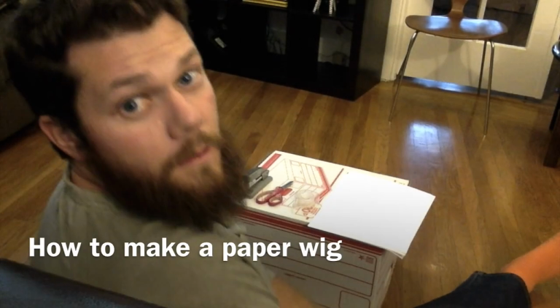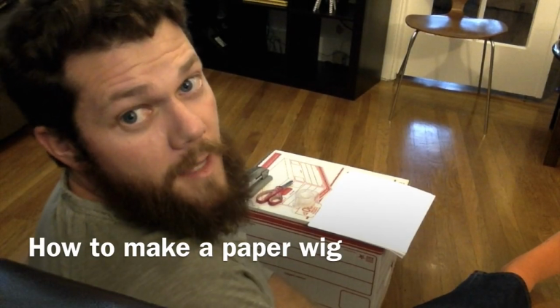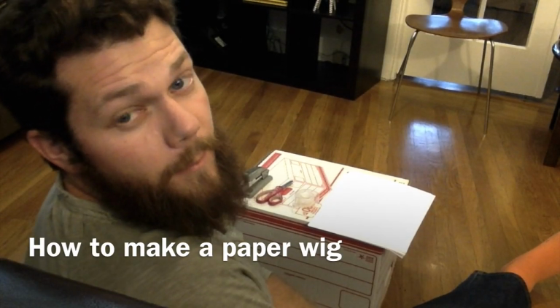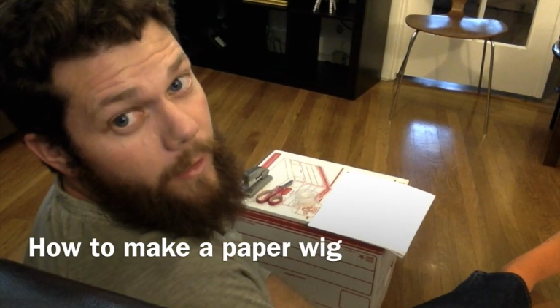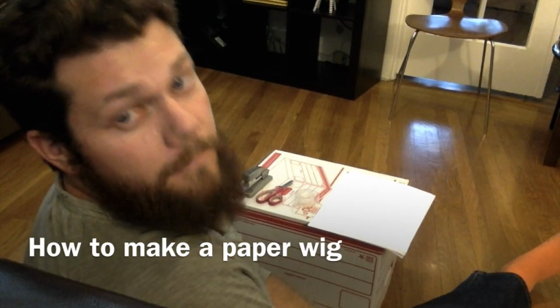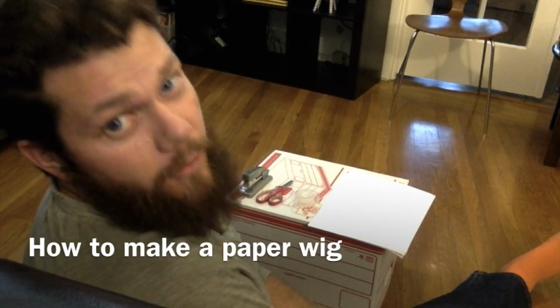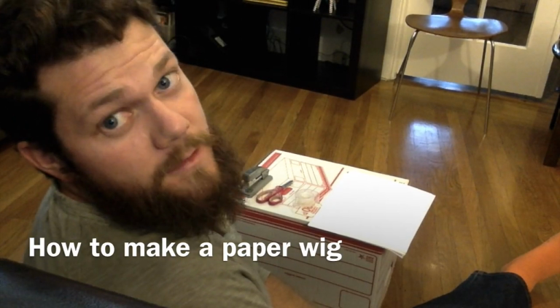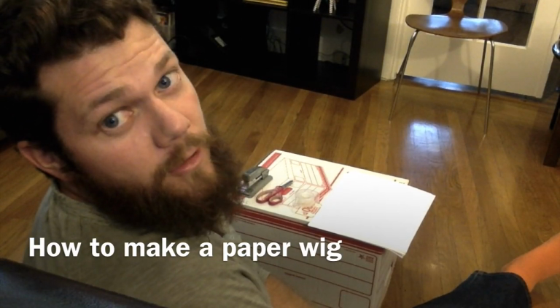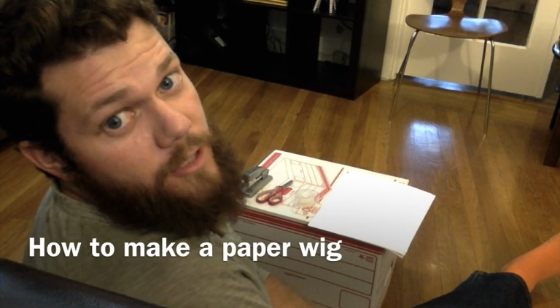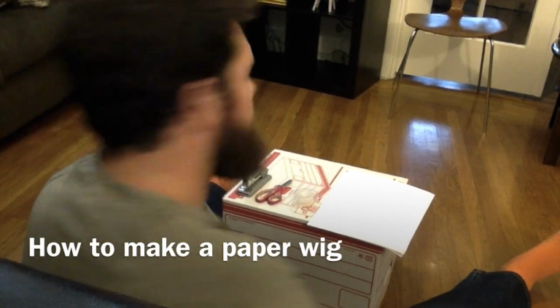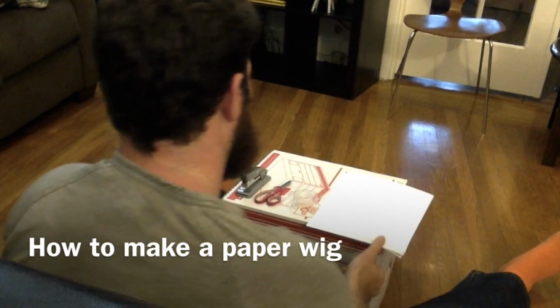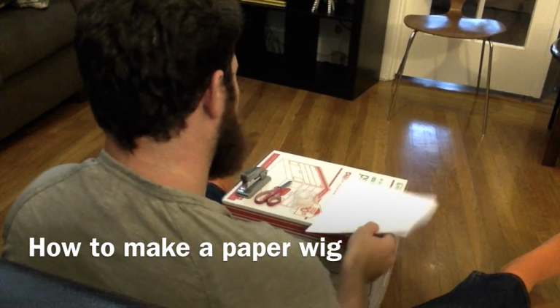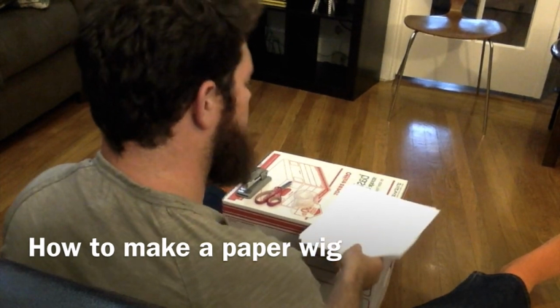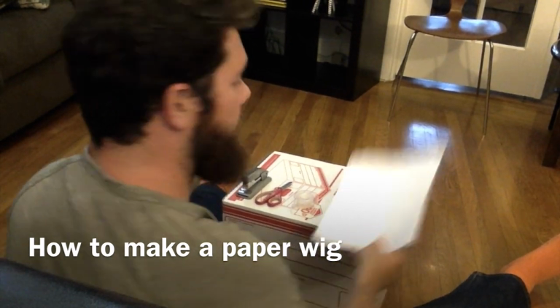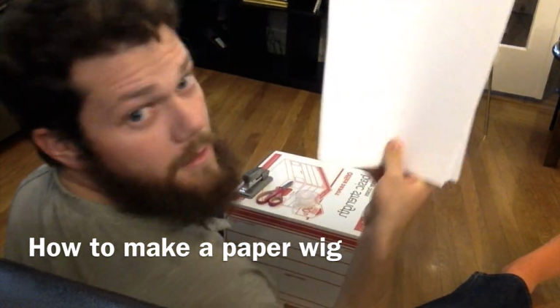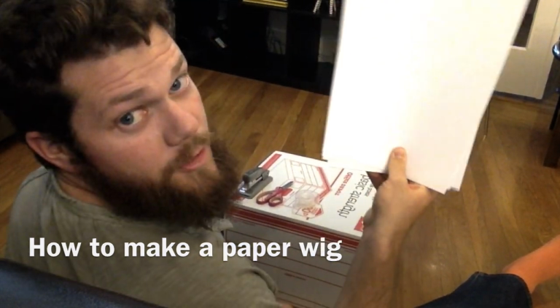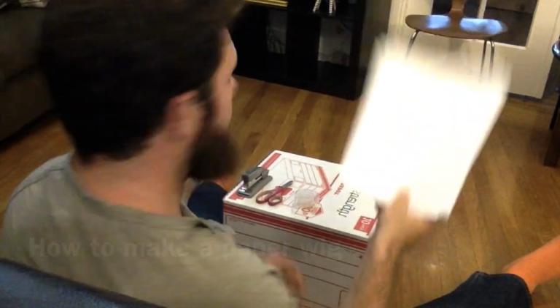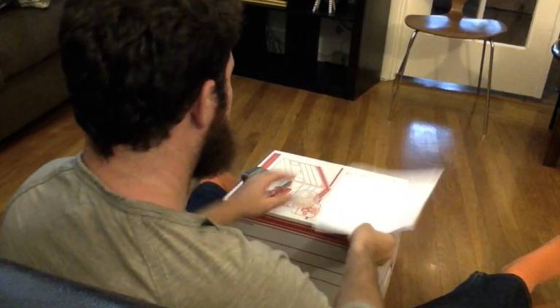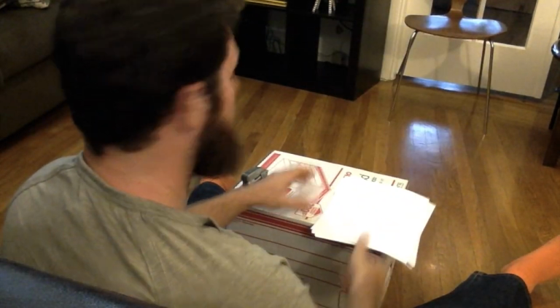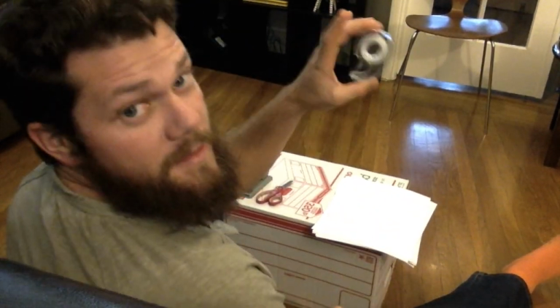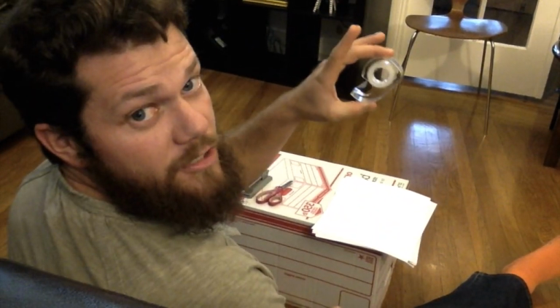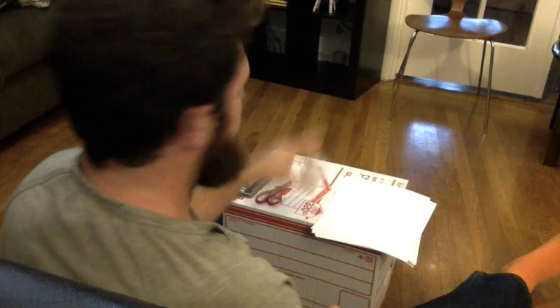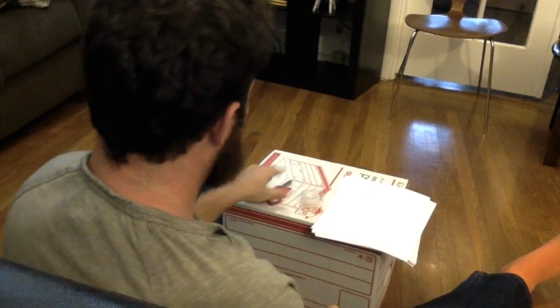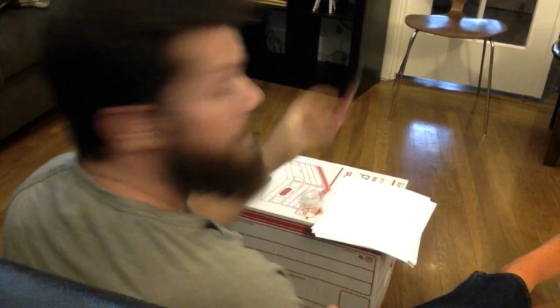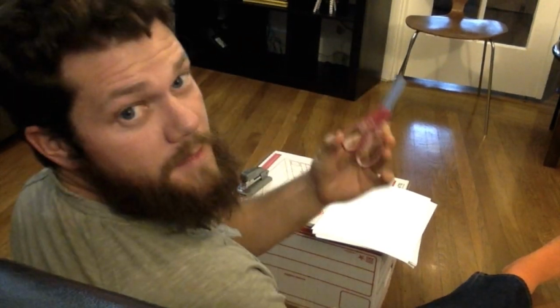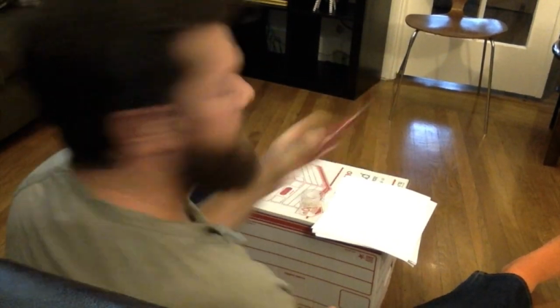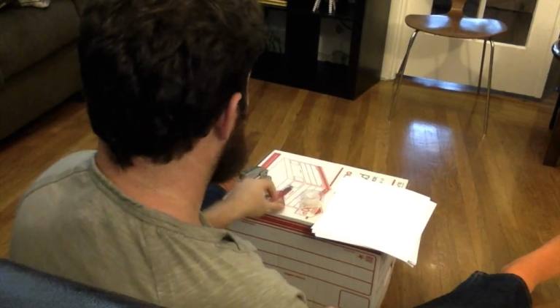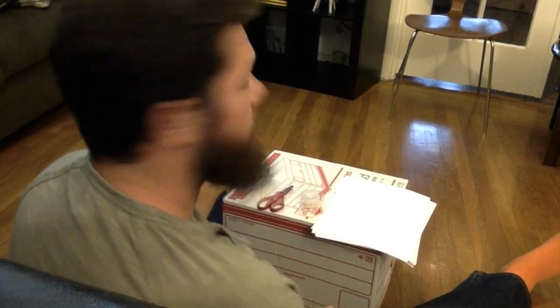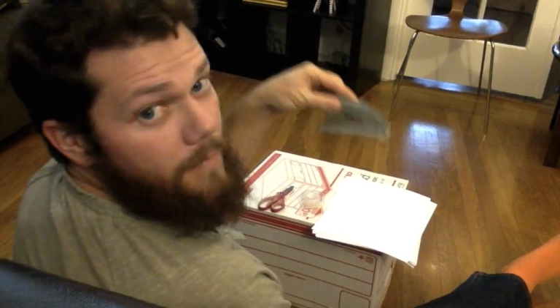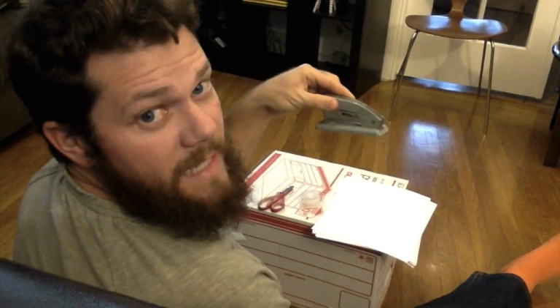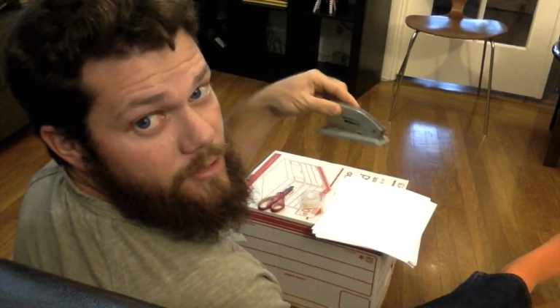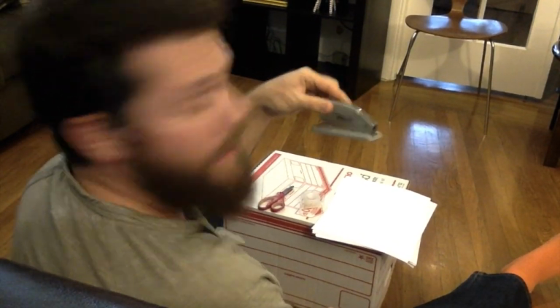This is how to make a paper wig for the Constitutional Convention. First thing you need is a bunch of paper, scotch tape, scissors, and a stapler just in case.